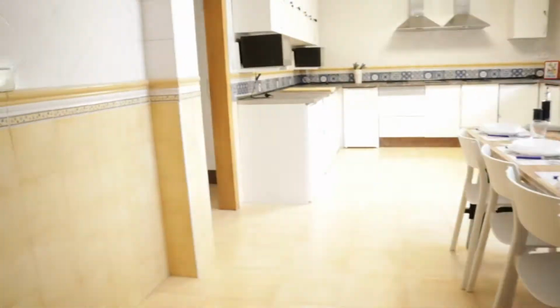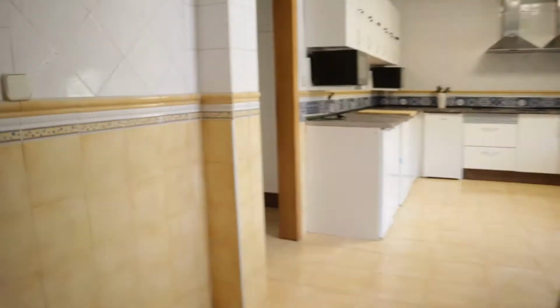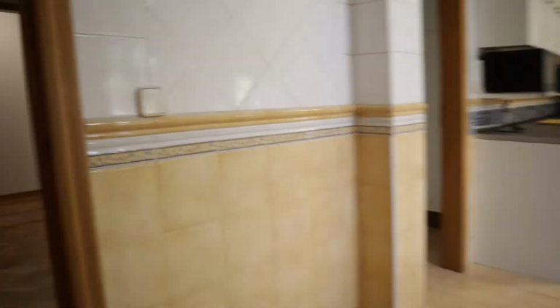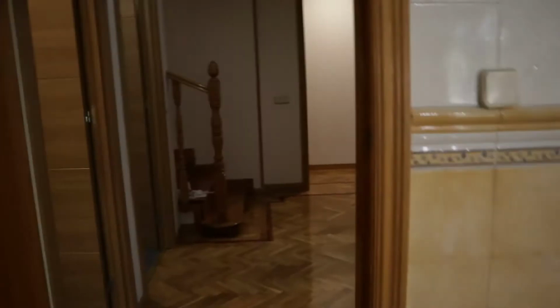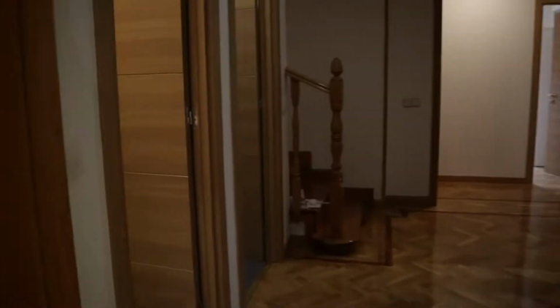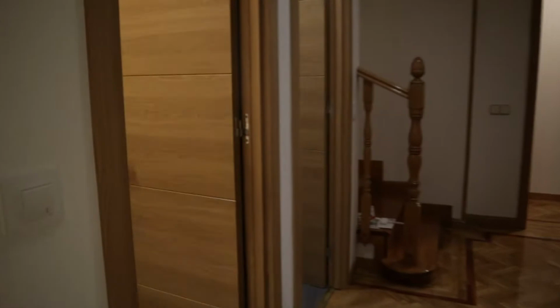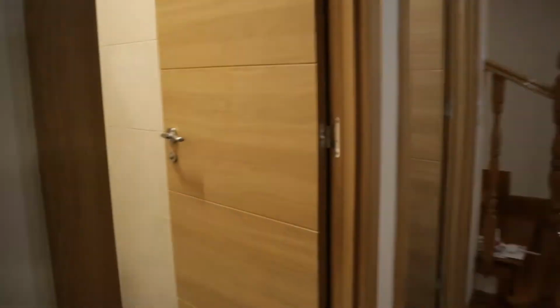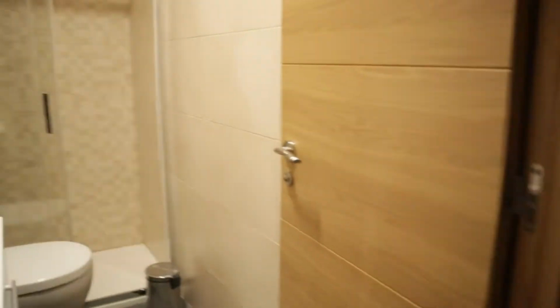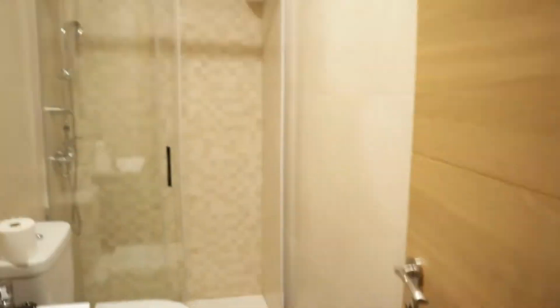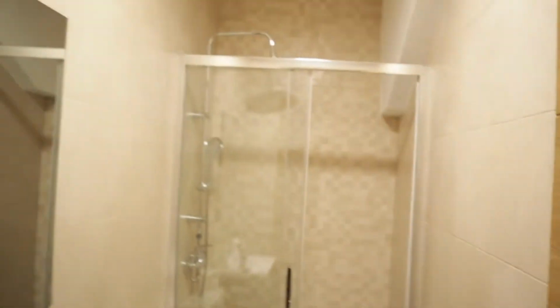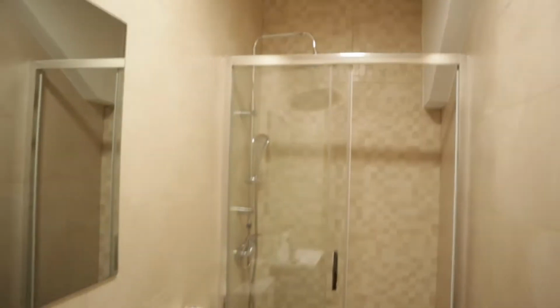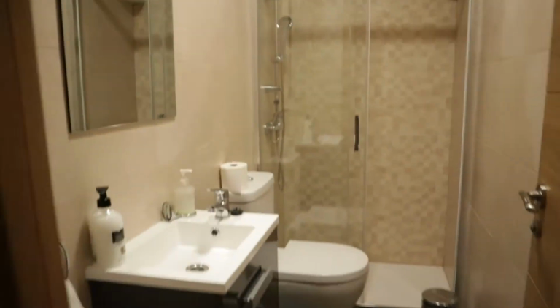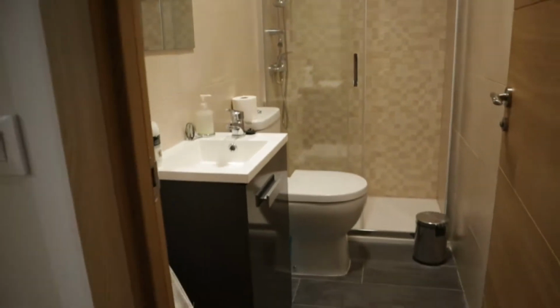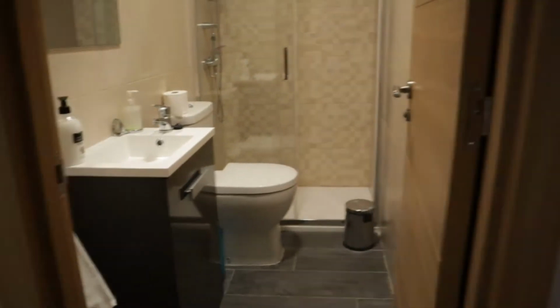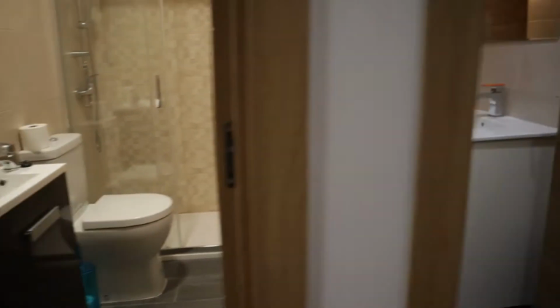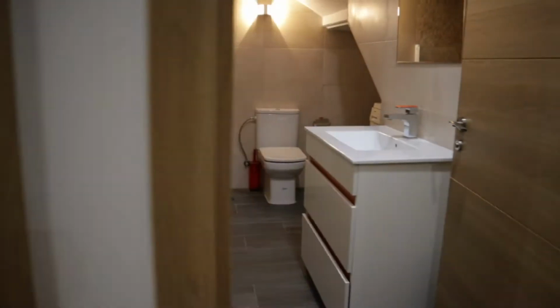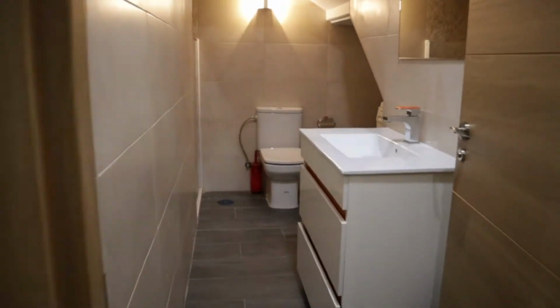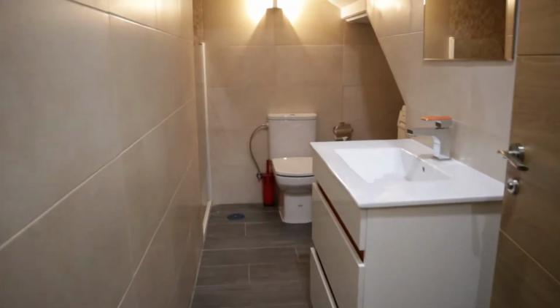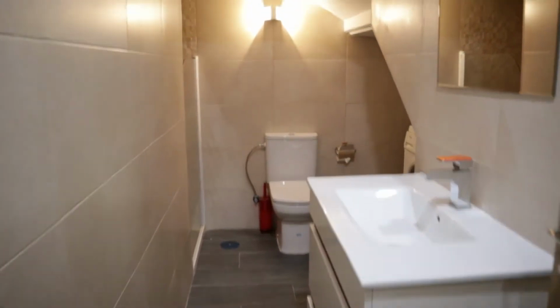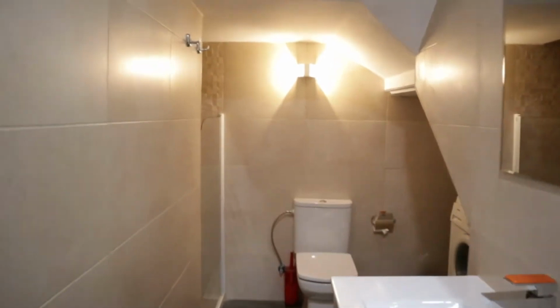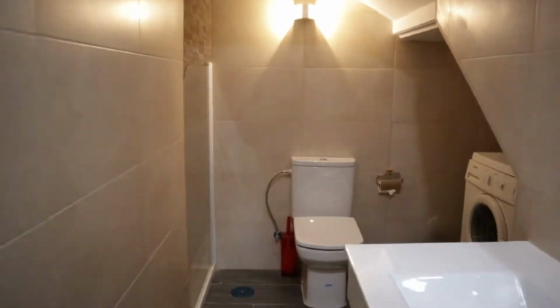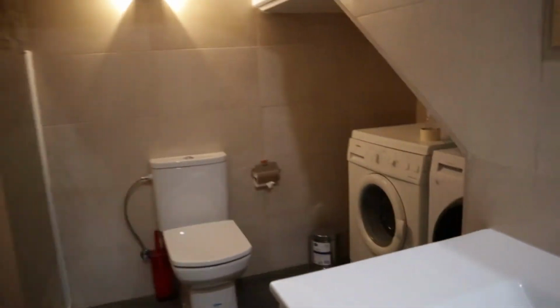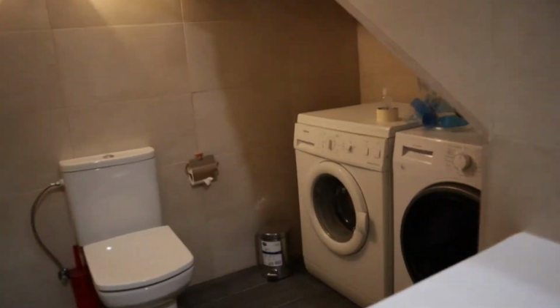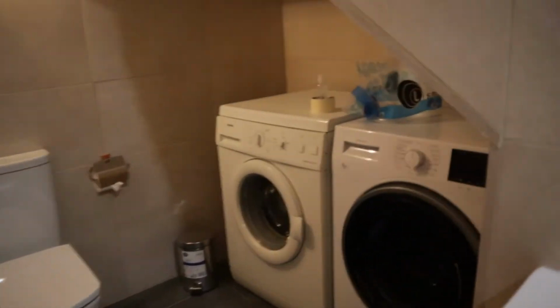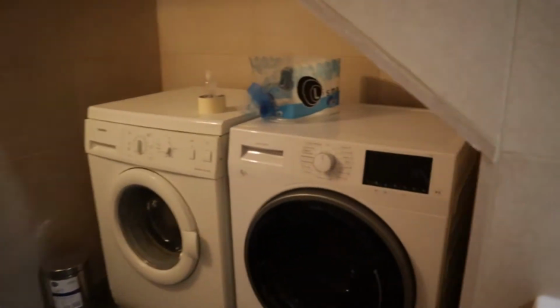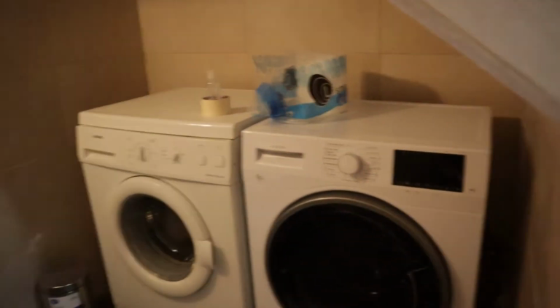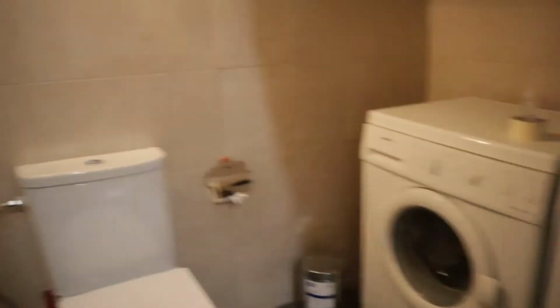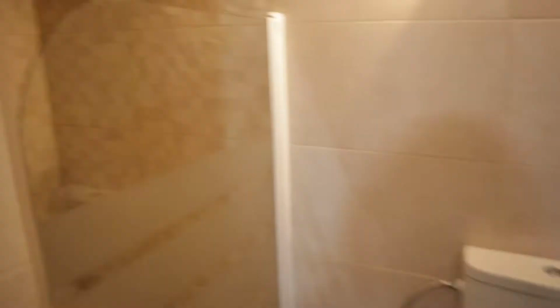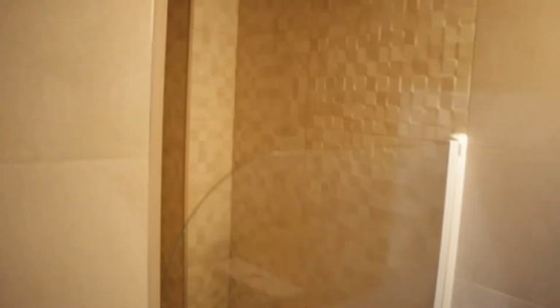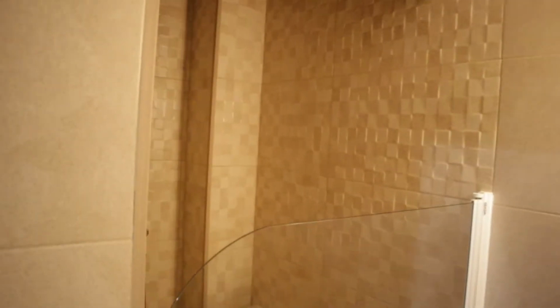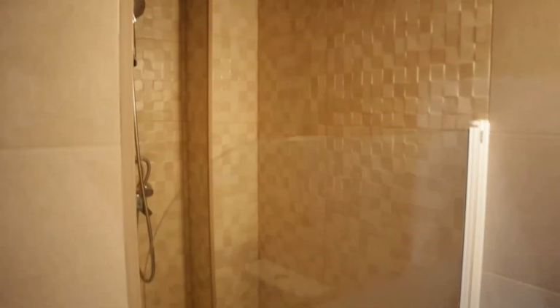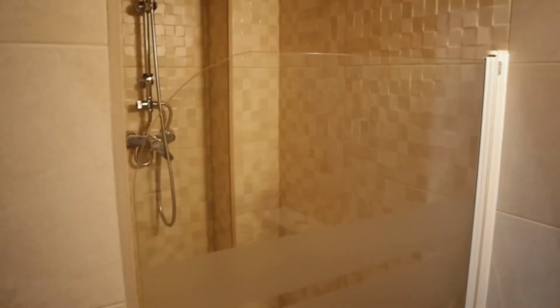We continue — two bathrooms here, just at the entrance. The second one has a washing machine, and there's another shower here.